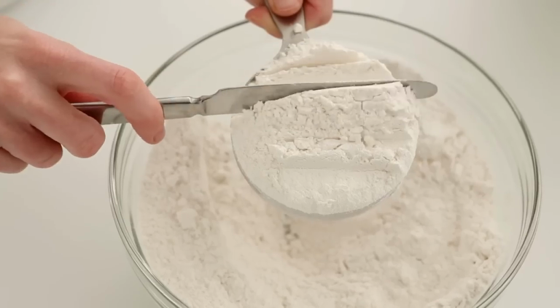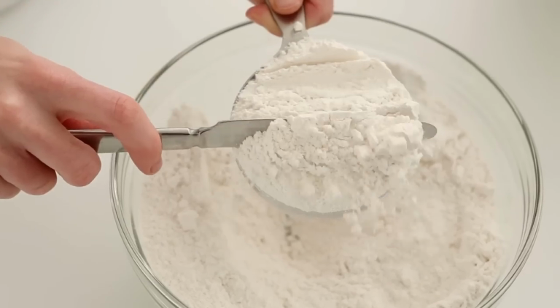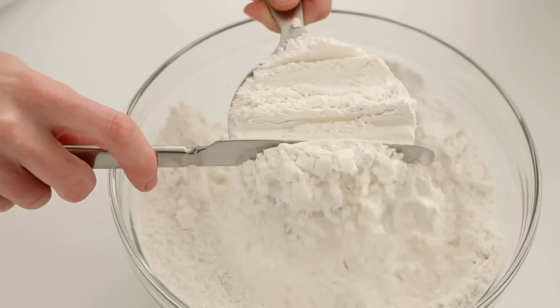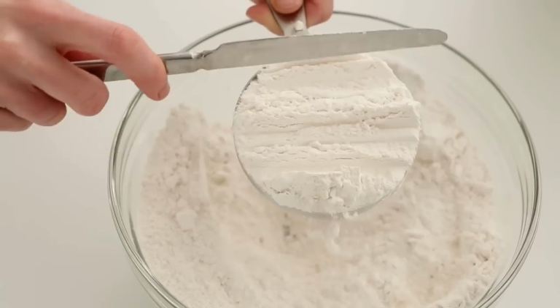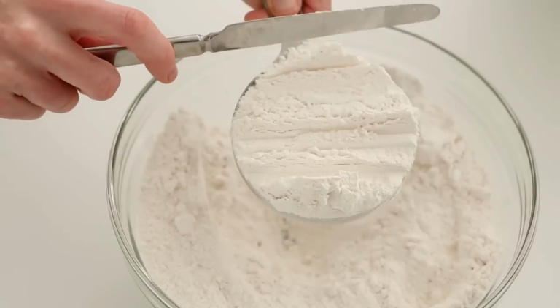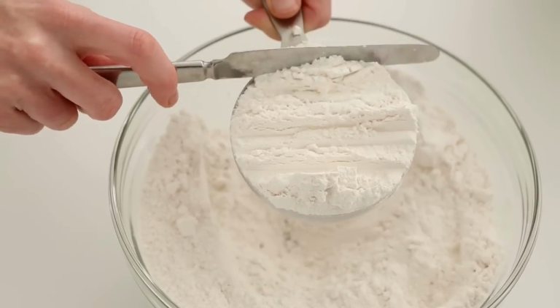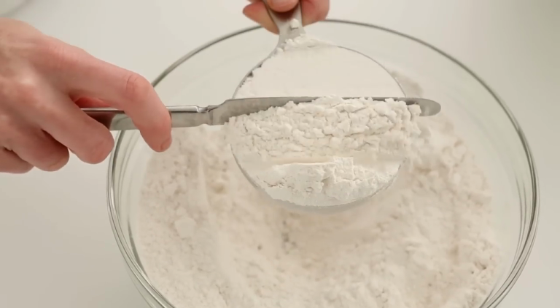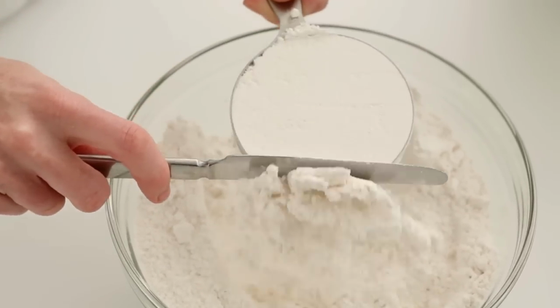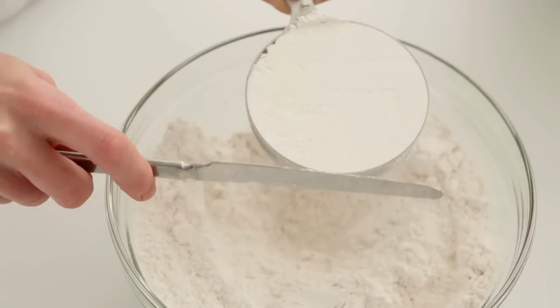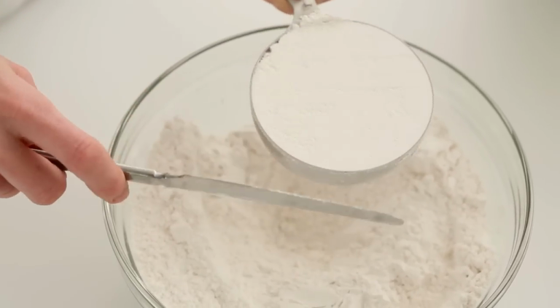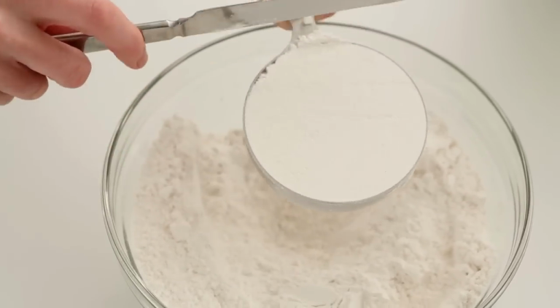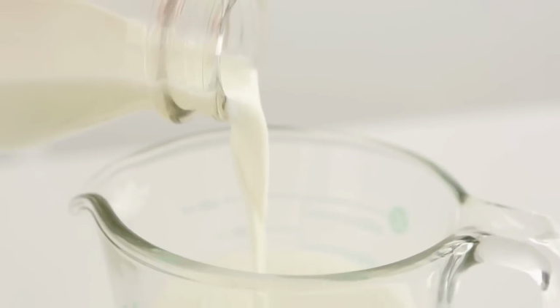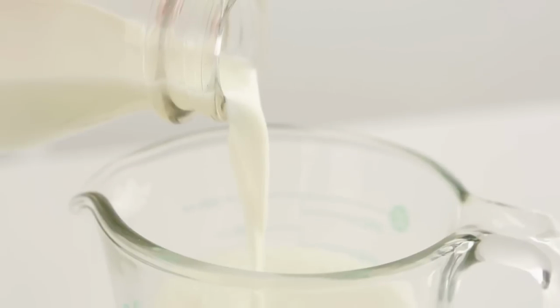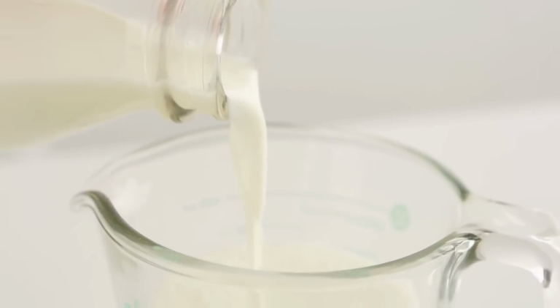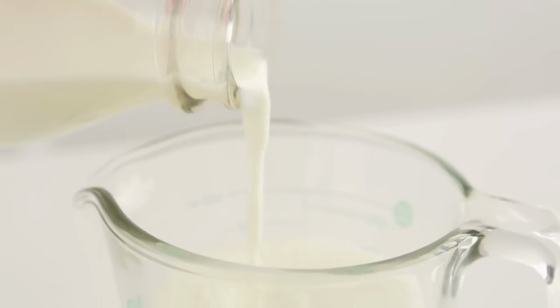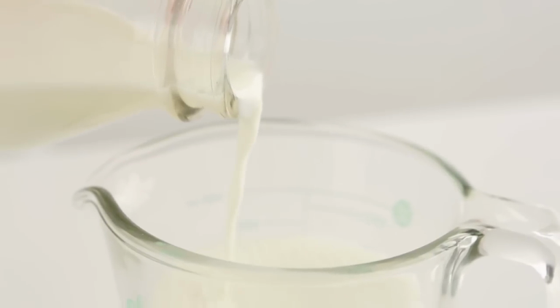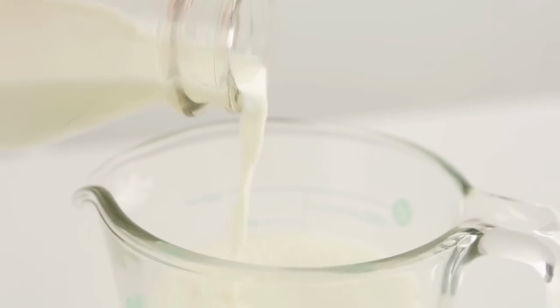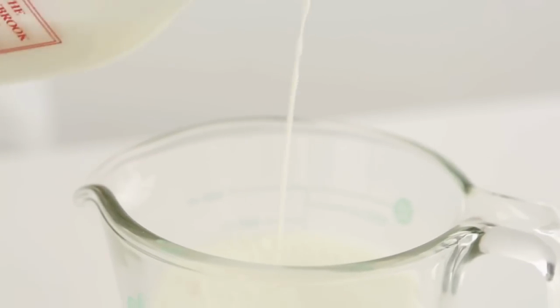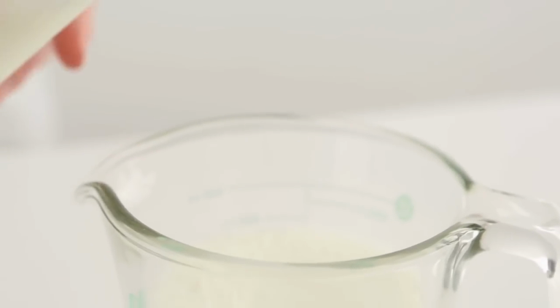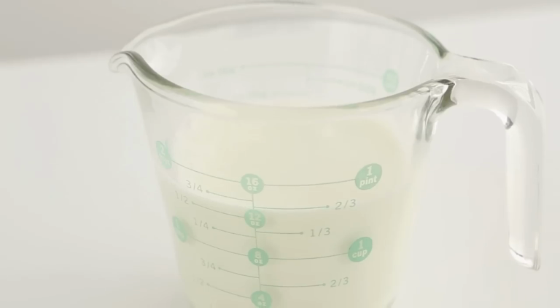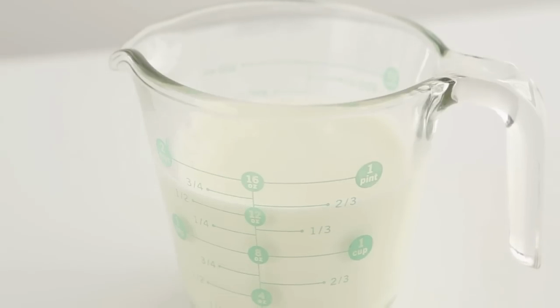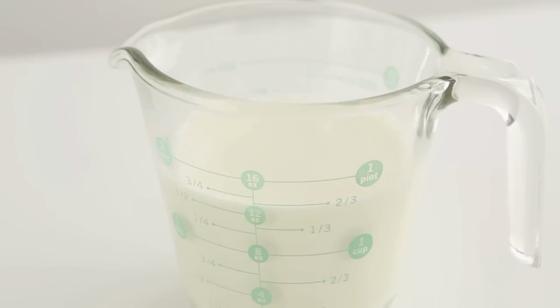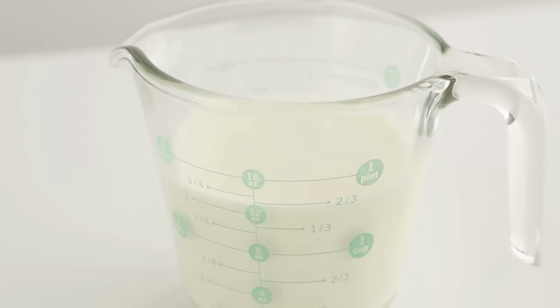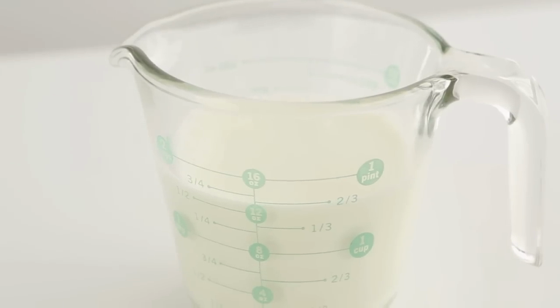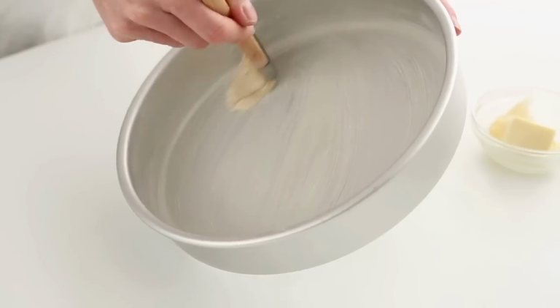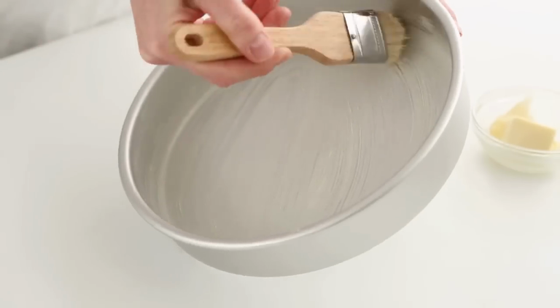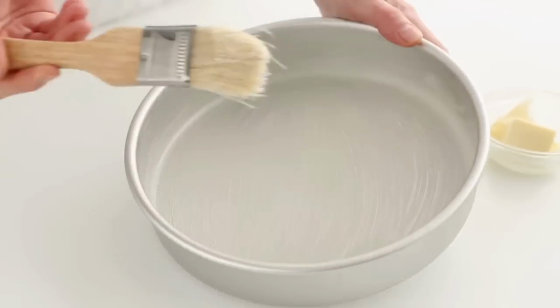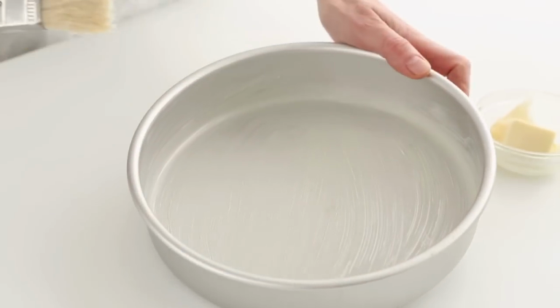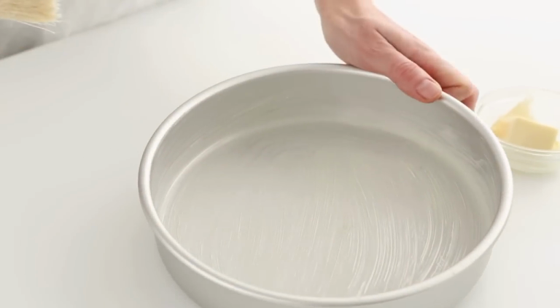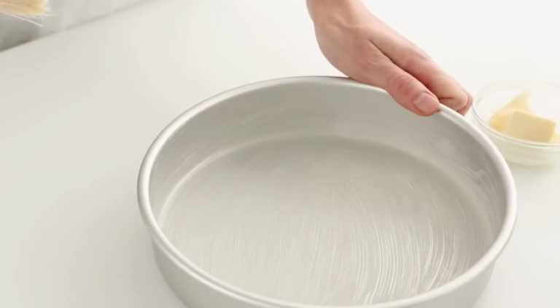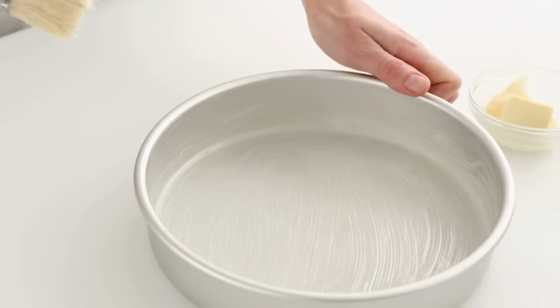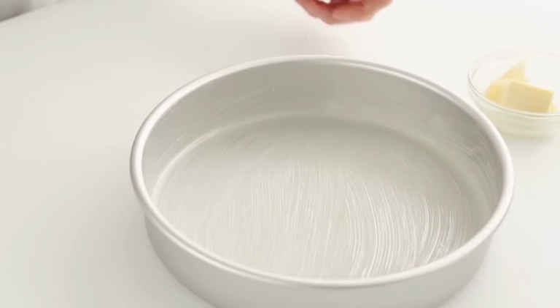Measure your dry ingredients in a dry measuring cup and liquid ingredients in a liquid measuring cup. To butter the pans, use softened butter.